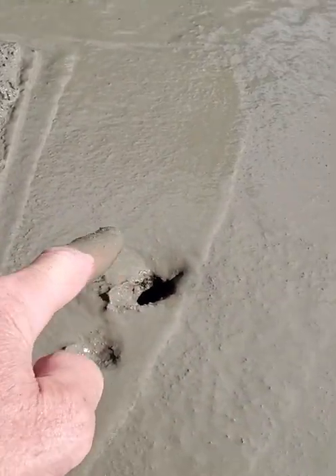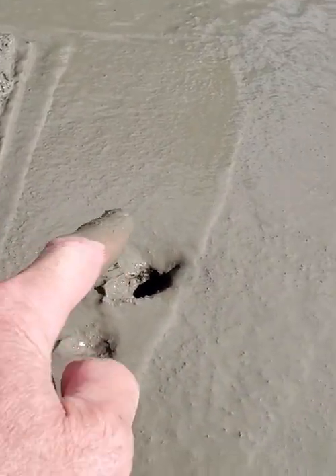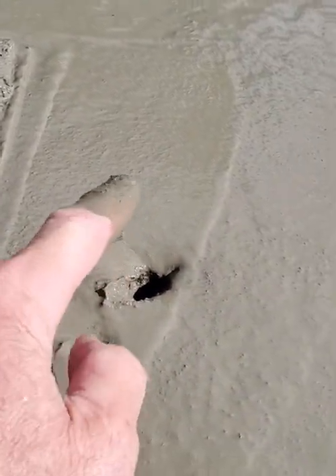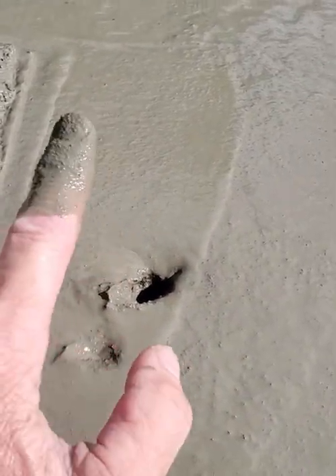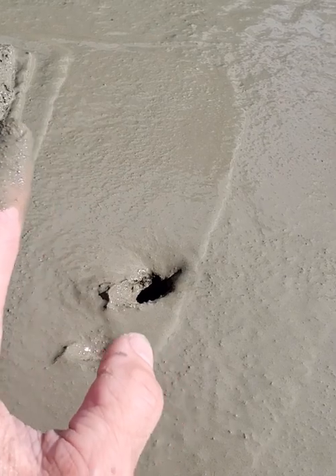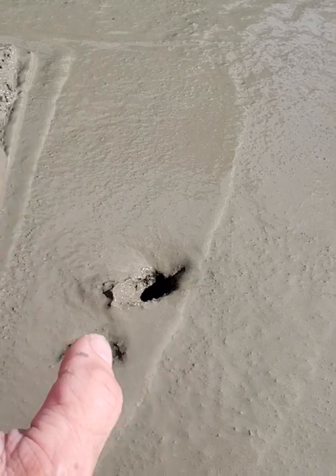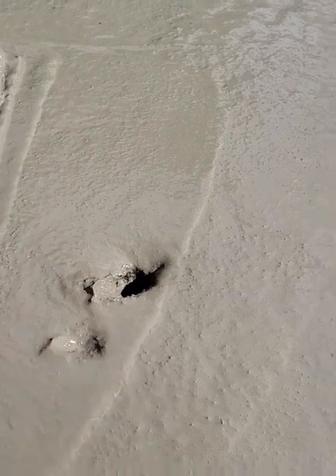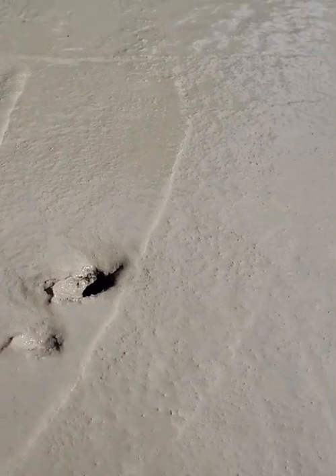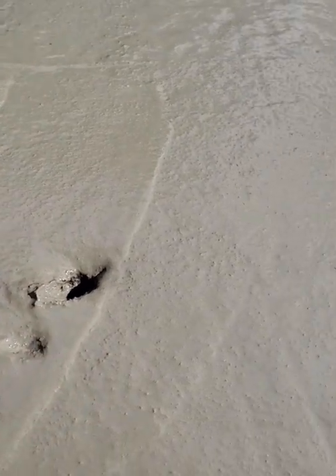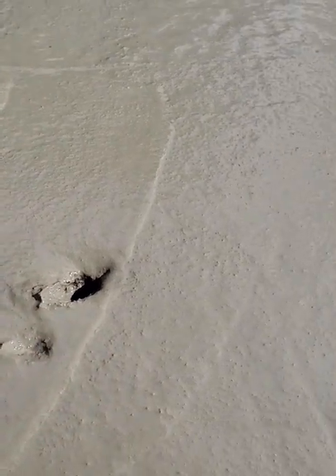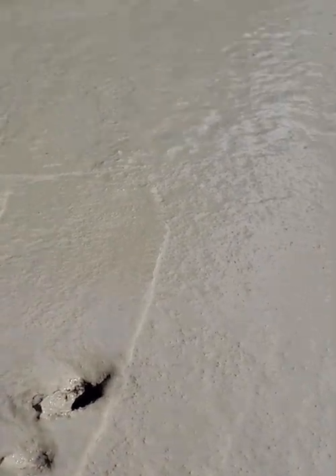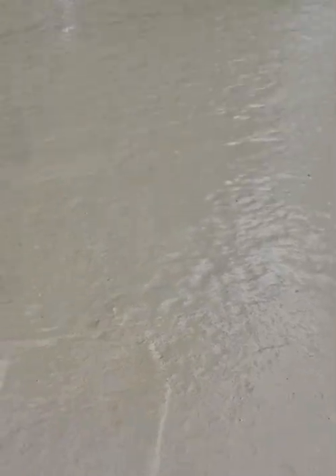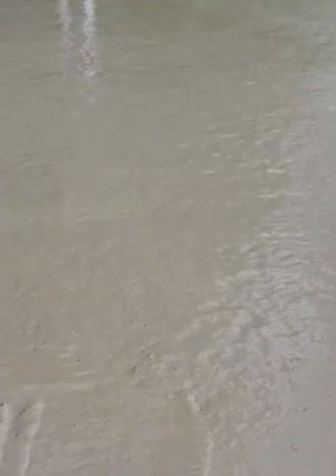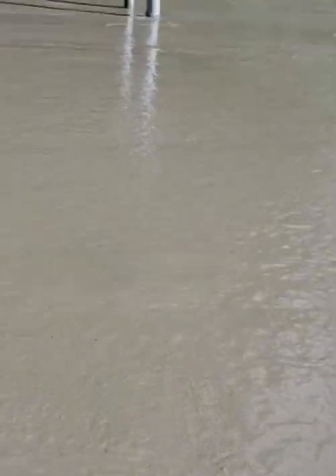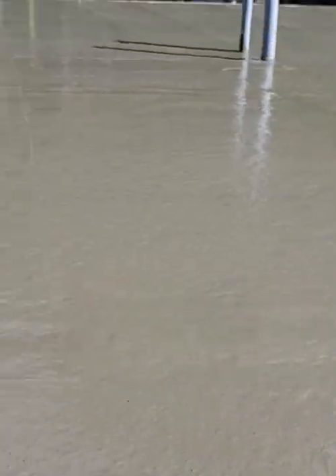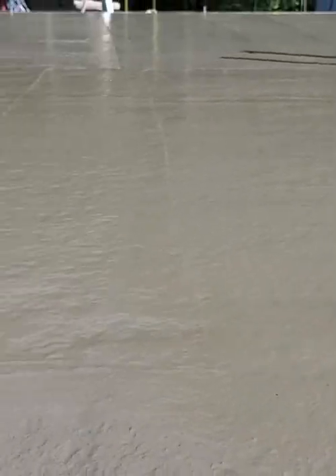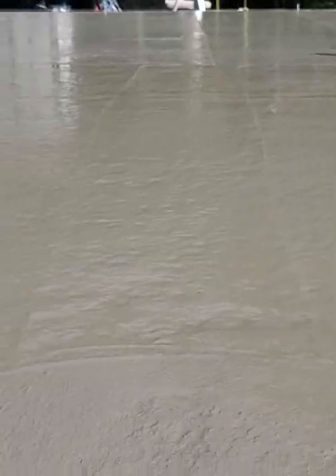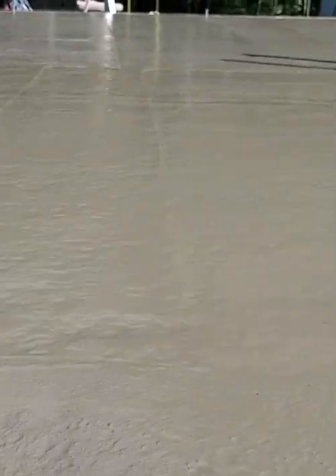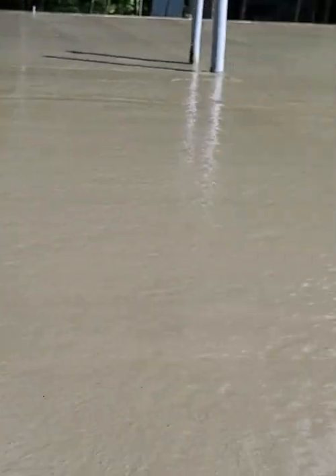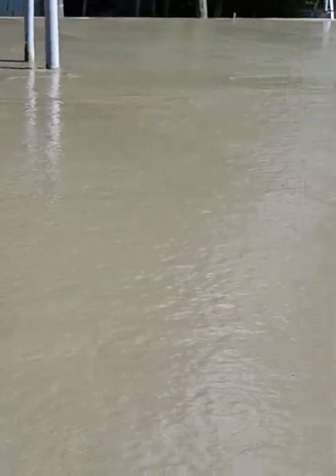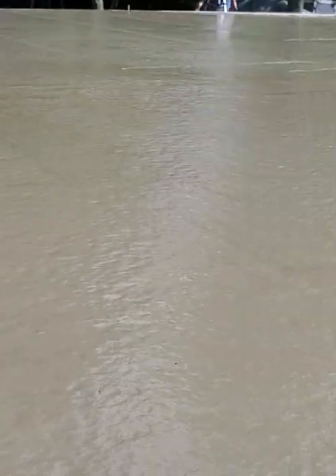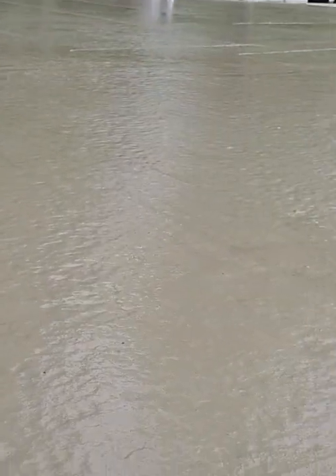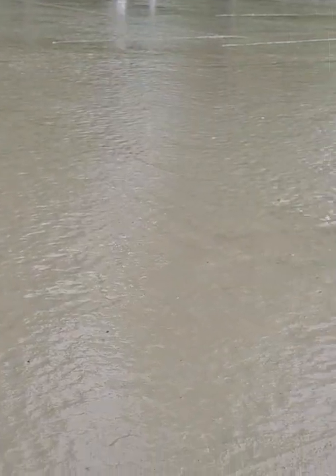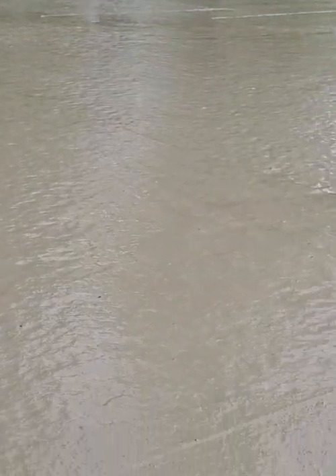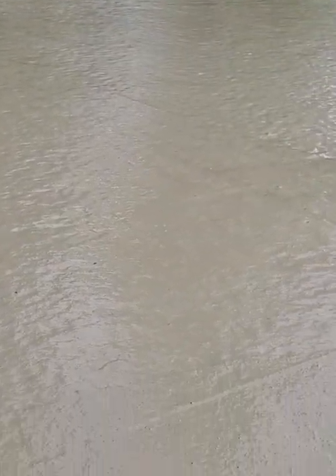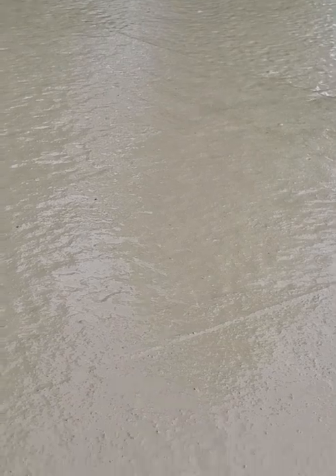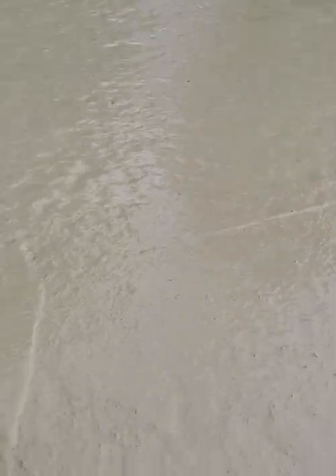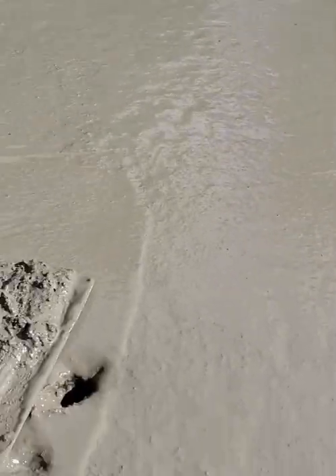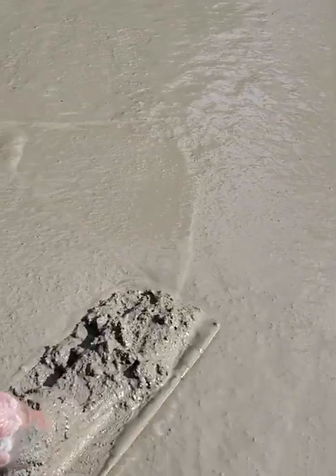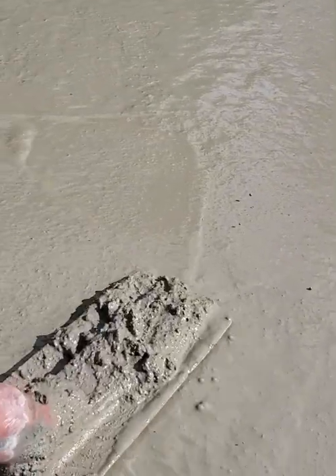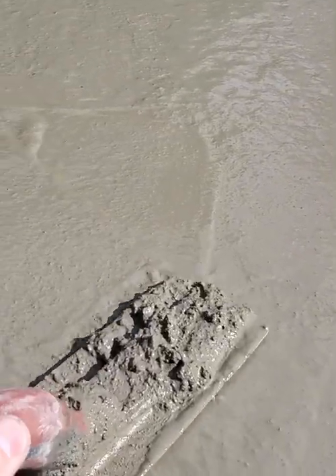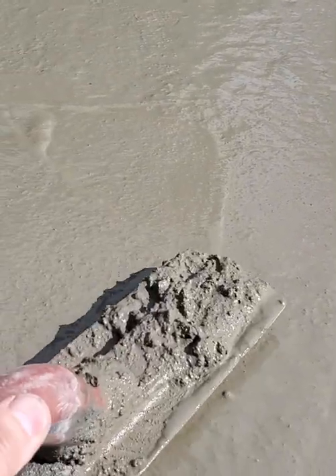So again, we just got done pouring. We've got to let this thing dry up a little bit before we start putting a finish on it. And I'll fix that right there.